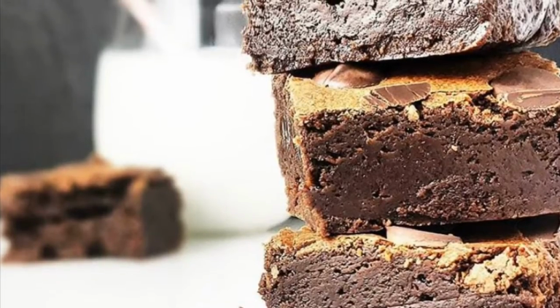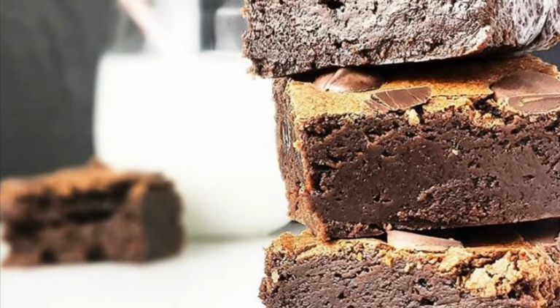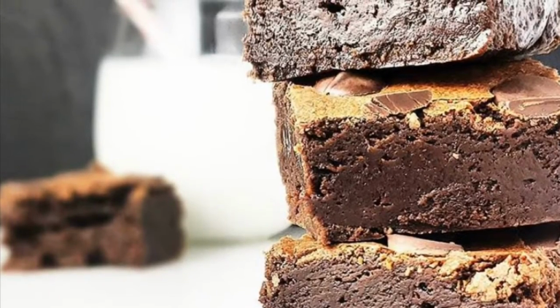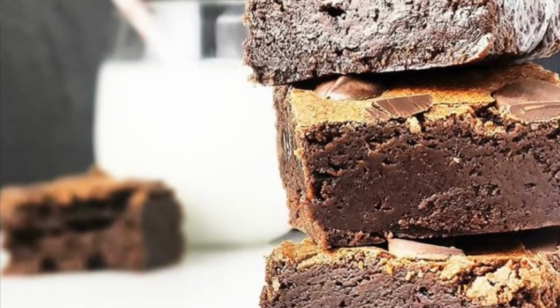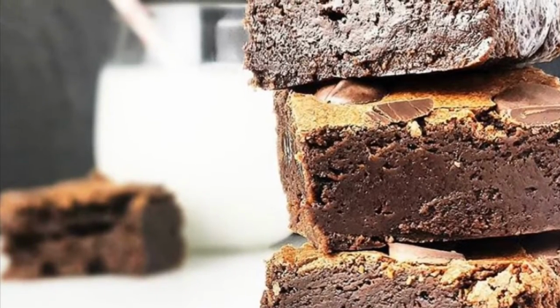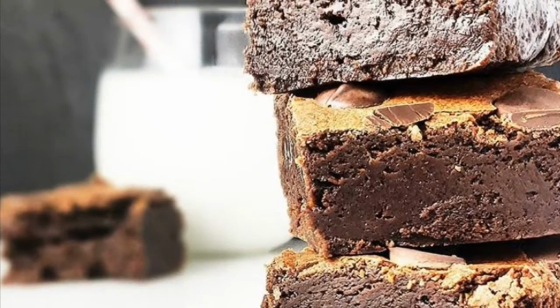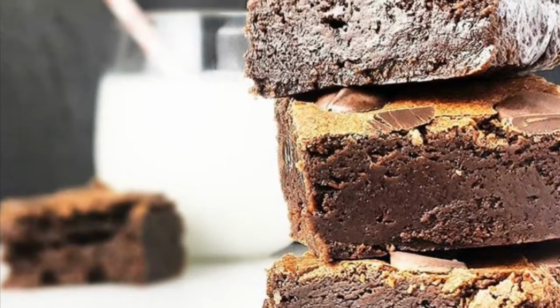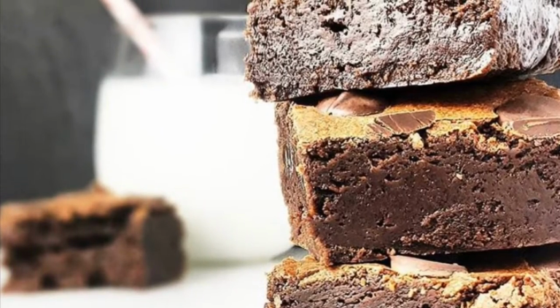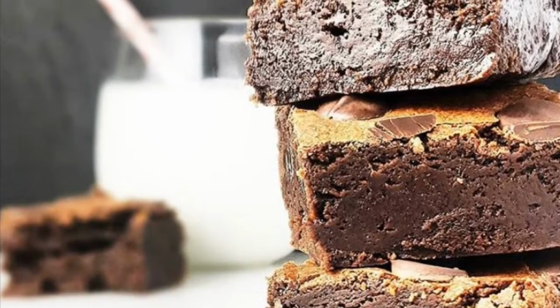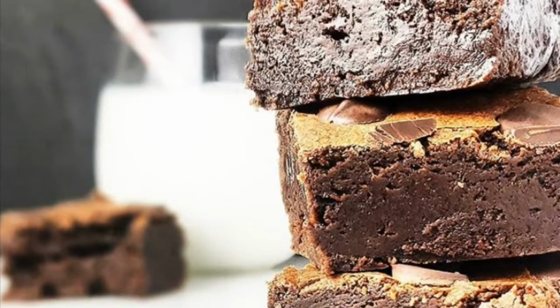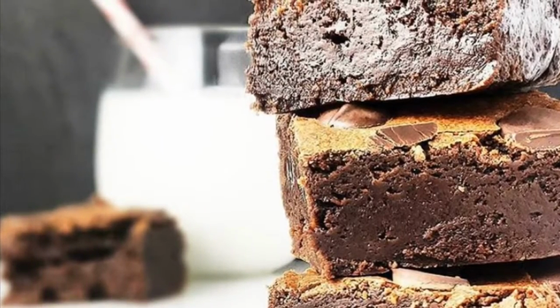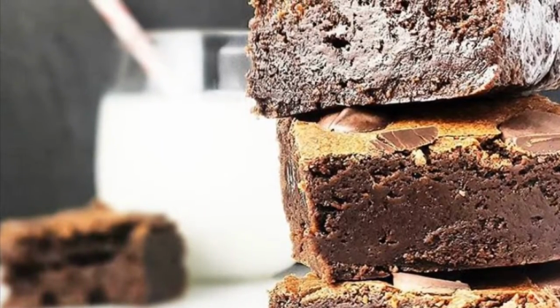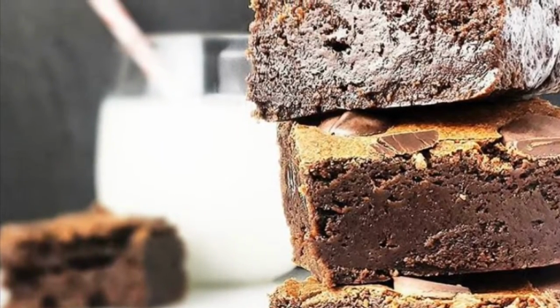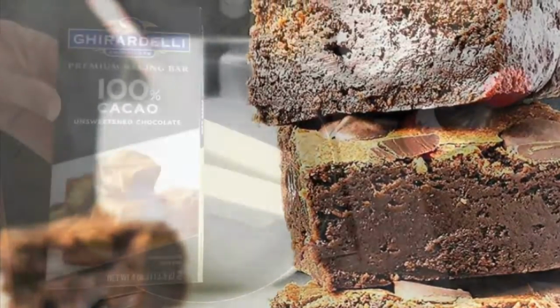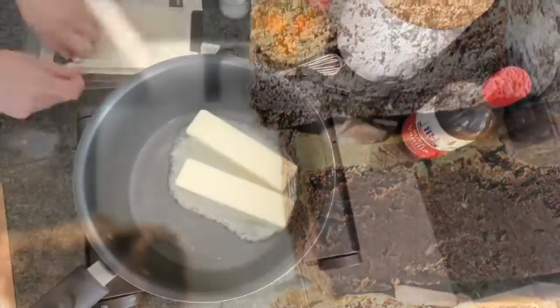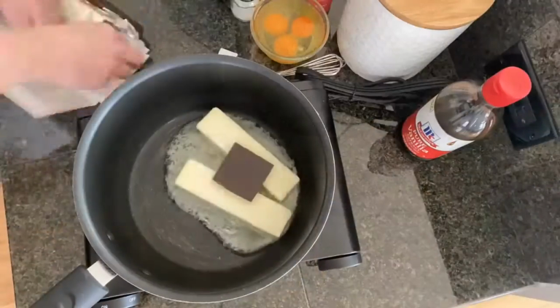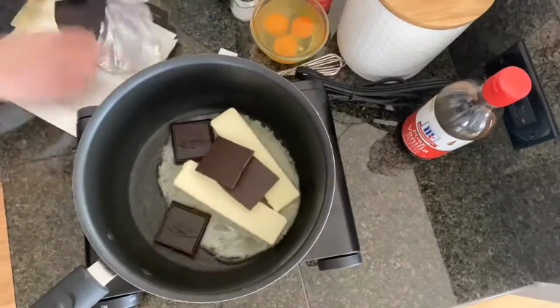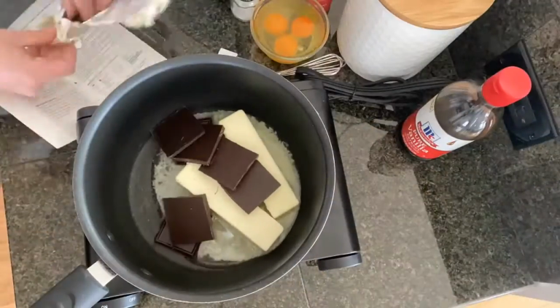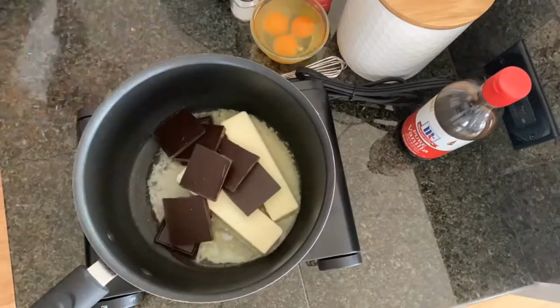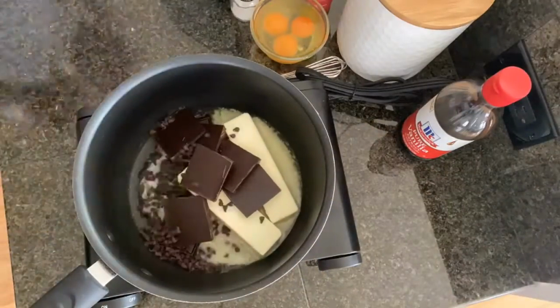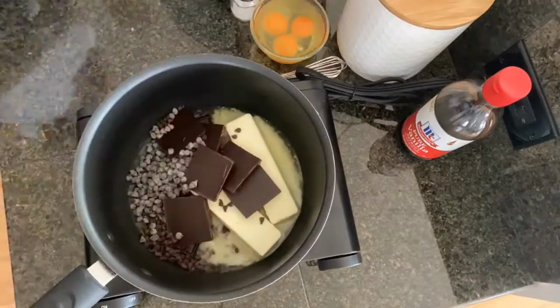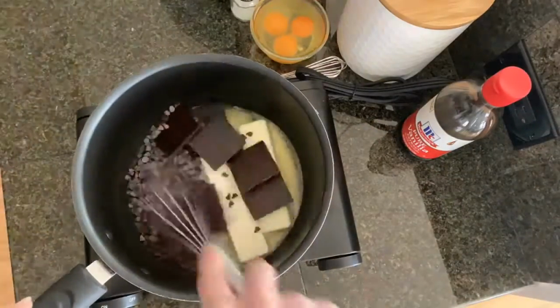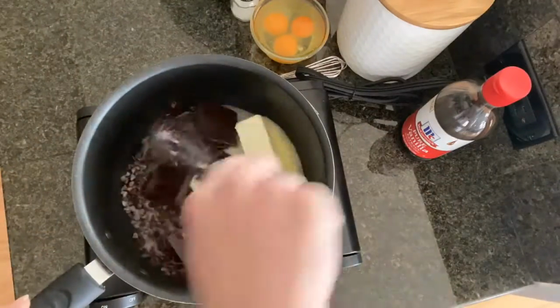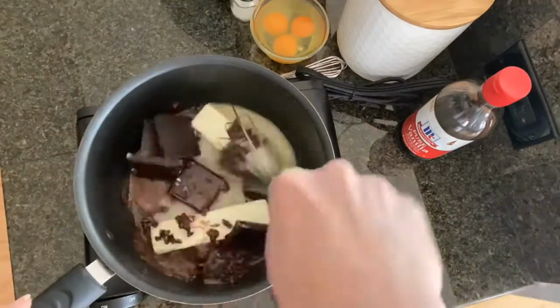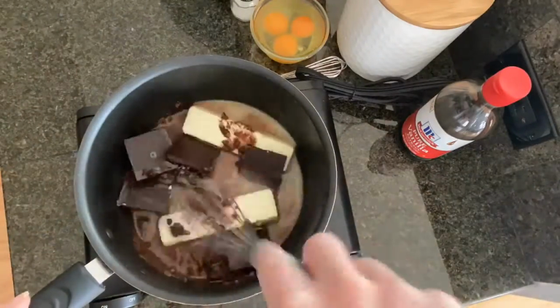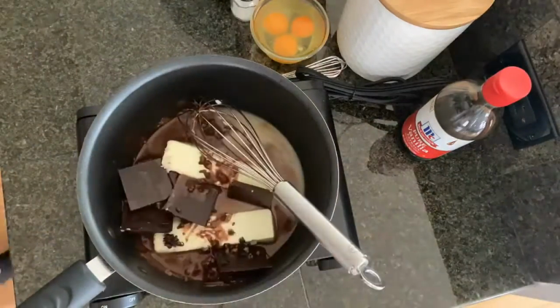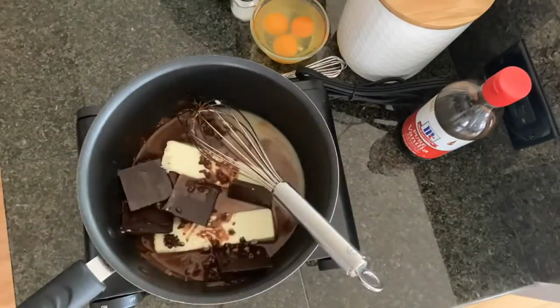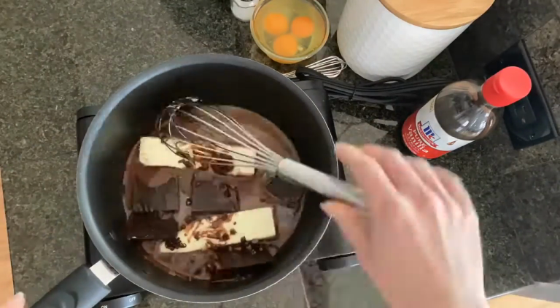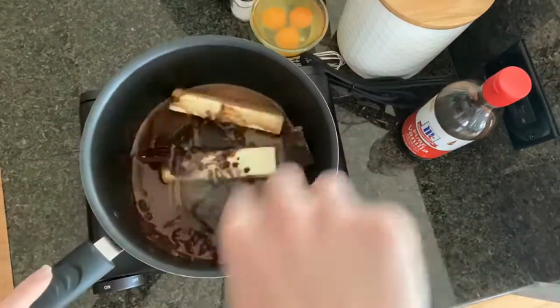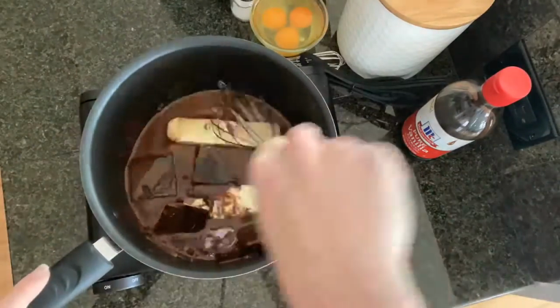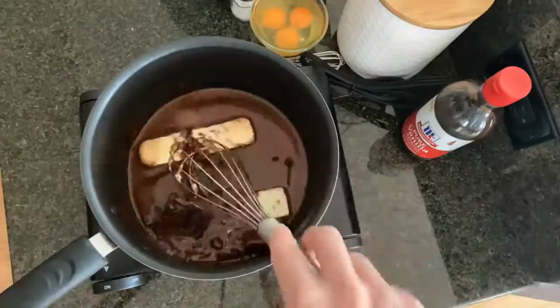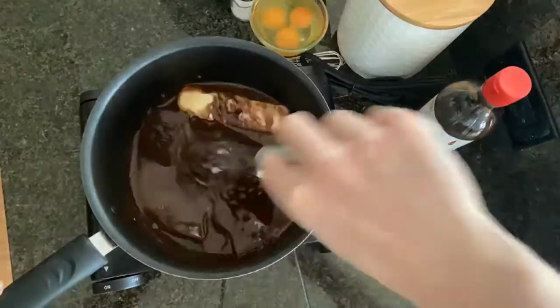Ultimate chocolate brownies, a client favorite. You're going to start off with one pot over low heat with two sticks of butter and five ounces of chocolate. Whisk away until it's smooth.